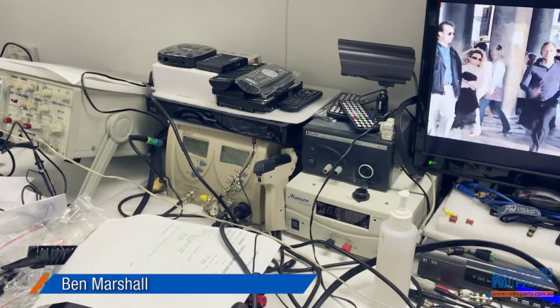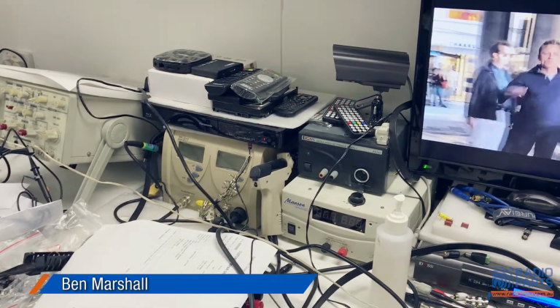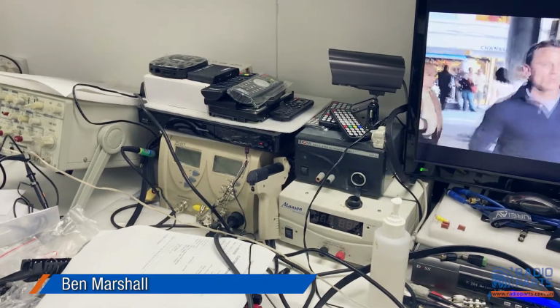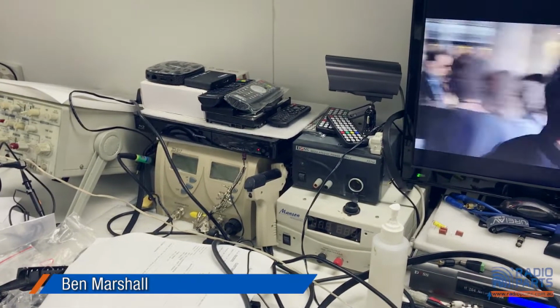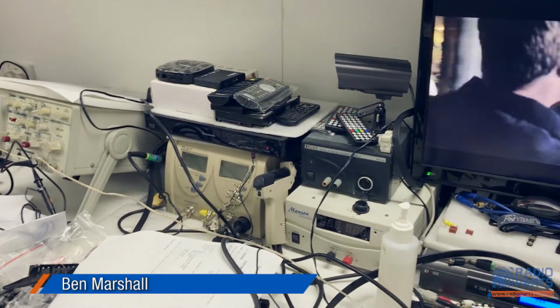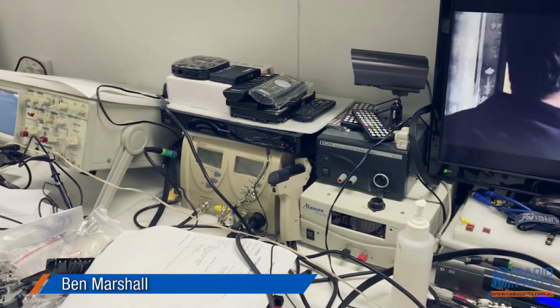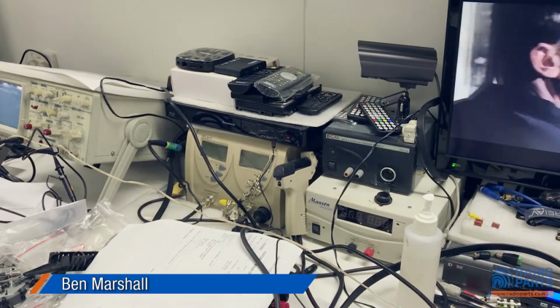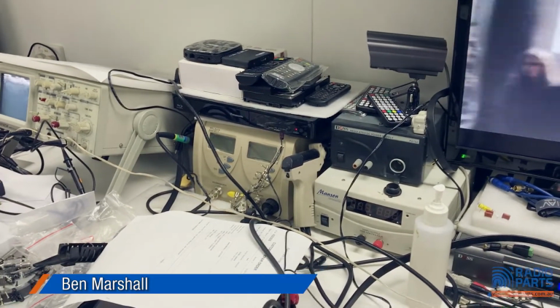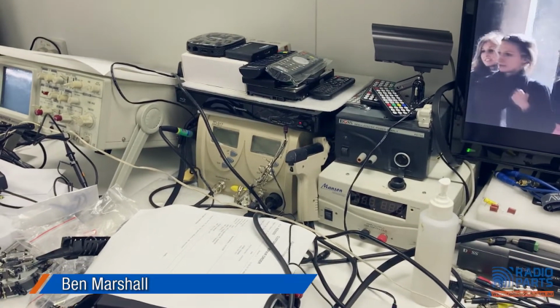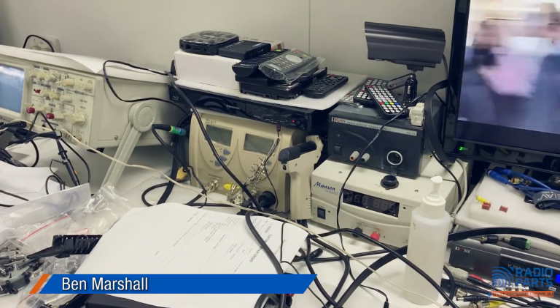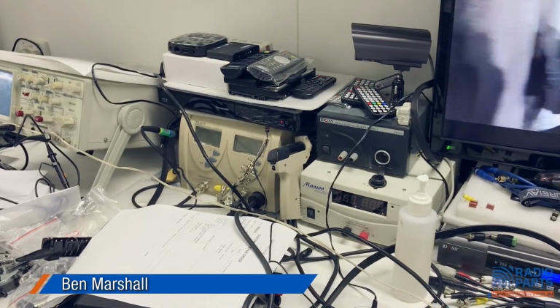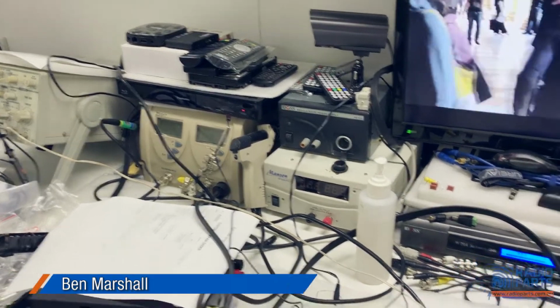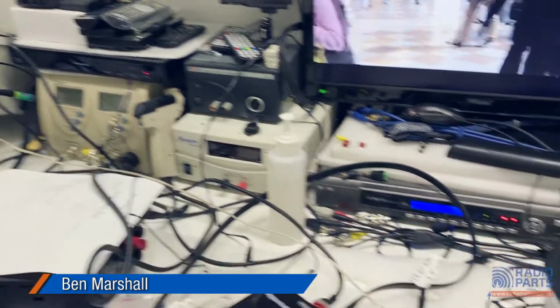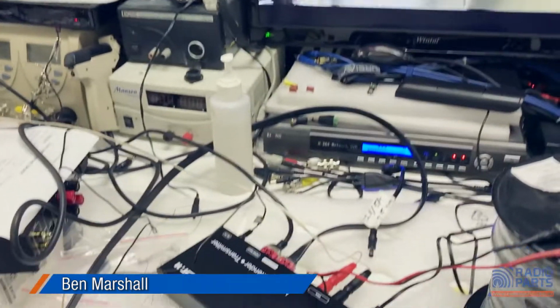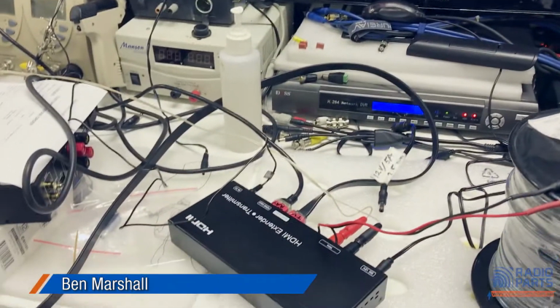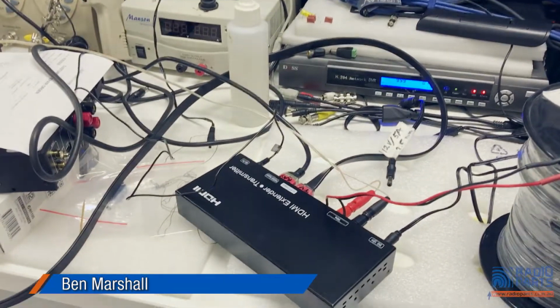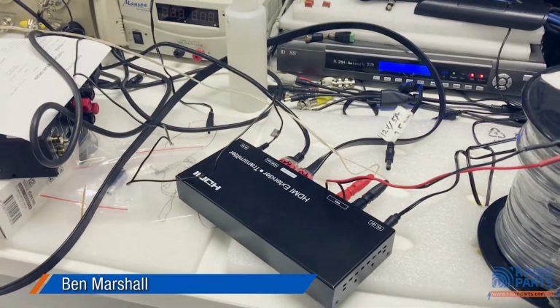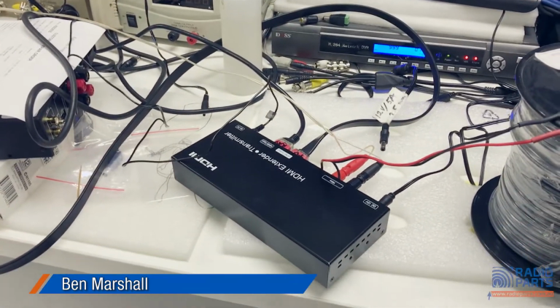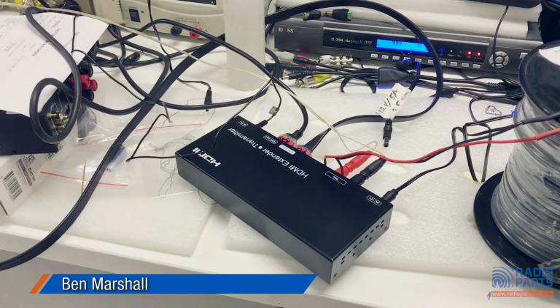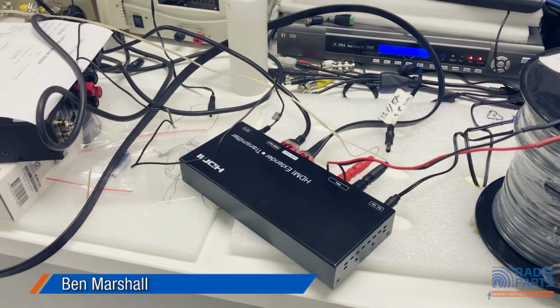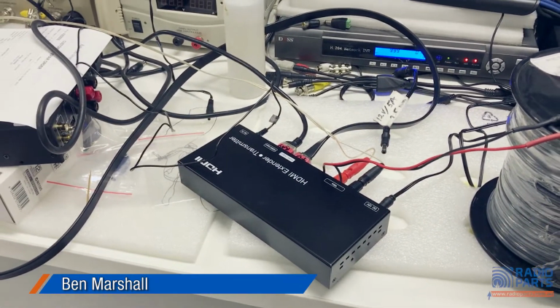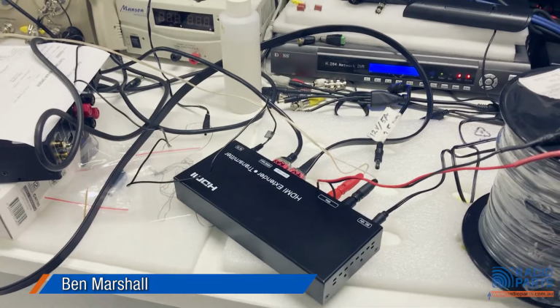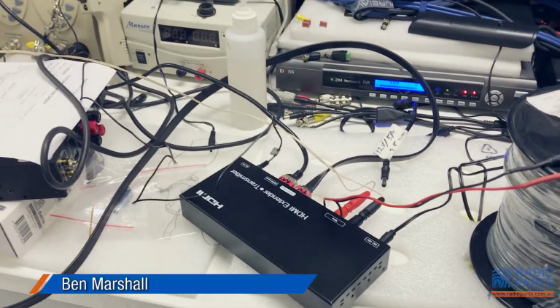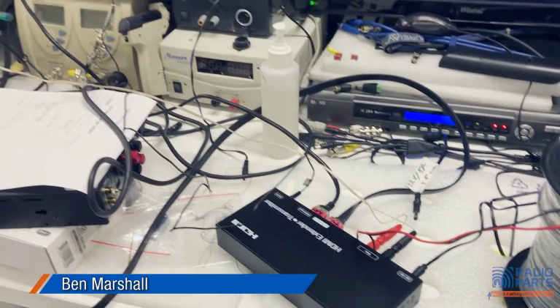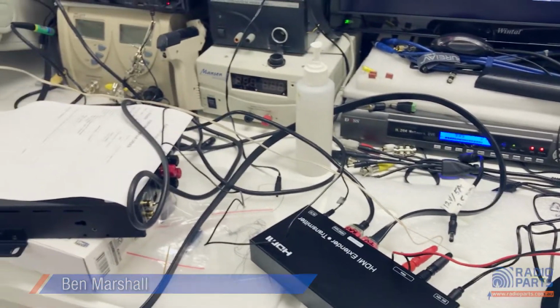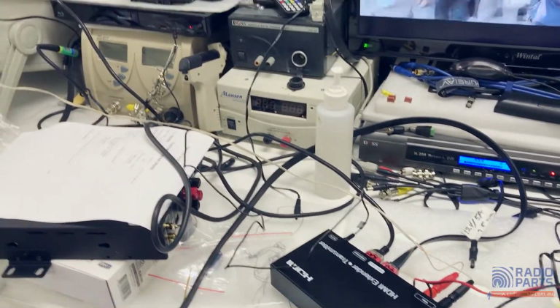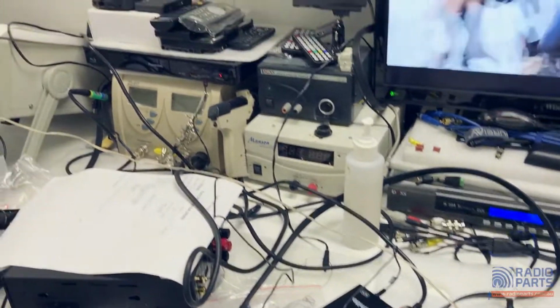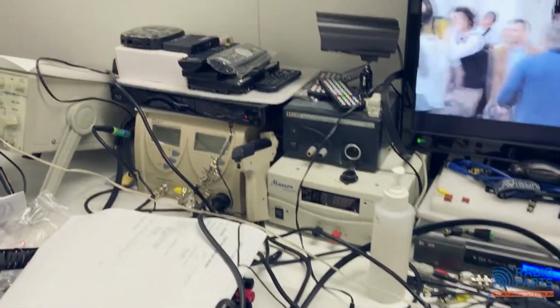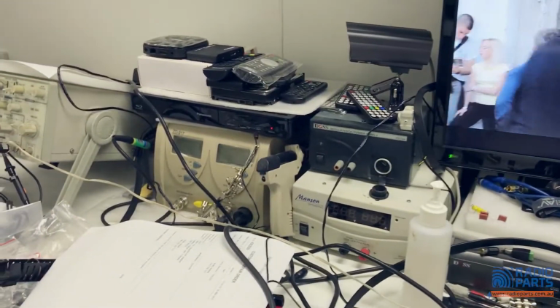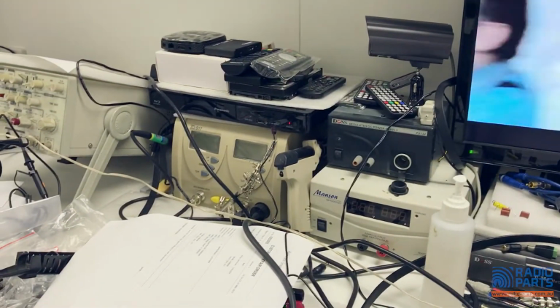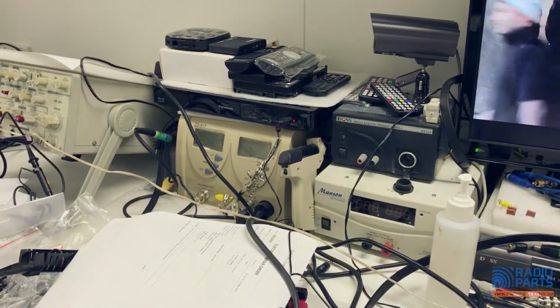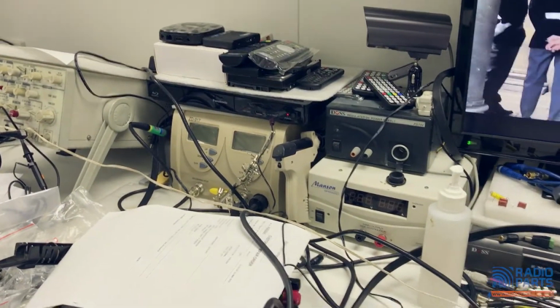Alright, so today I've got to talk to you about witchcraft and wizardry. We've got a new product here at Radio Parts — it's on test at the moment, we'll see if it actually works the way it's supposed to. But at the moment I'm kind of gobsmacked. Over in the corner there we've got a little Blu-ray player.